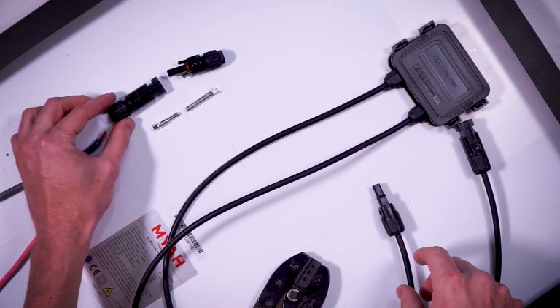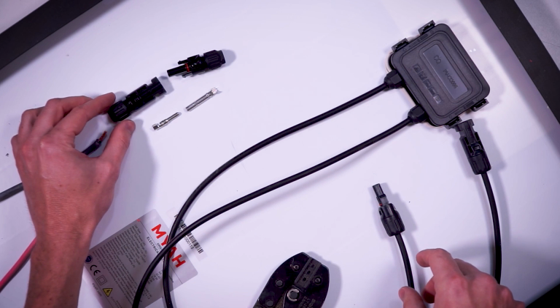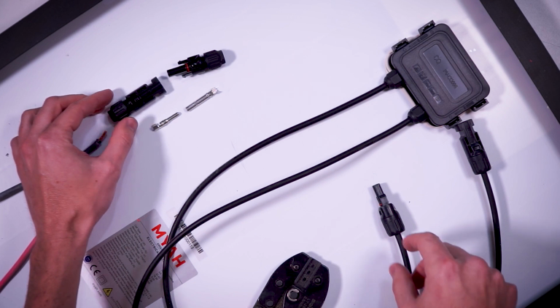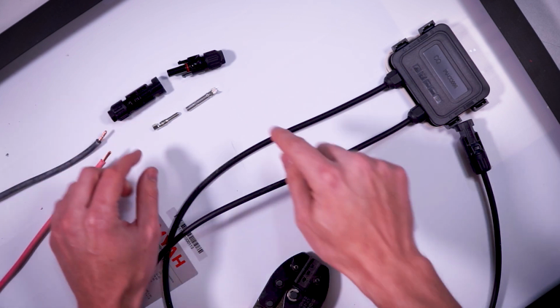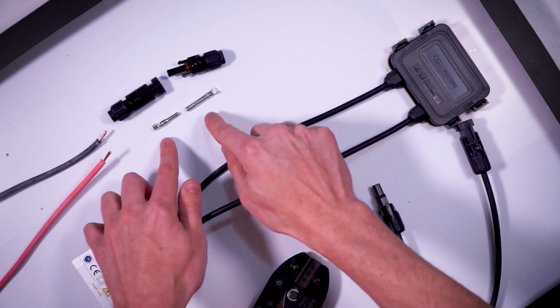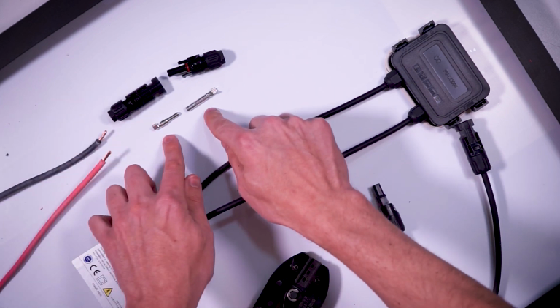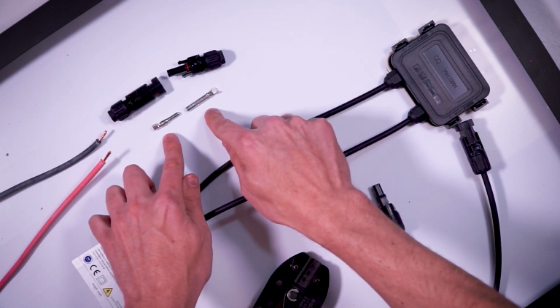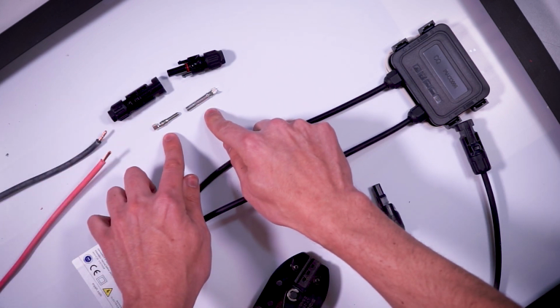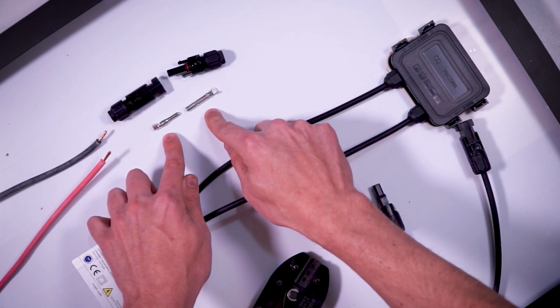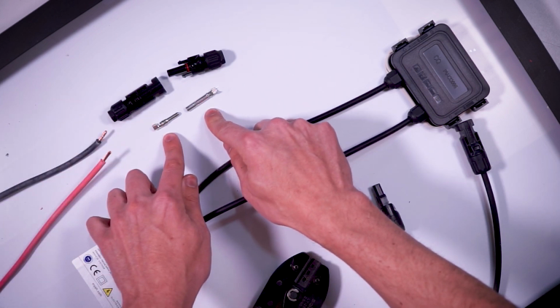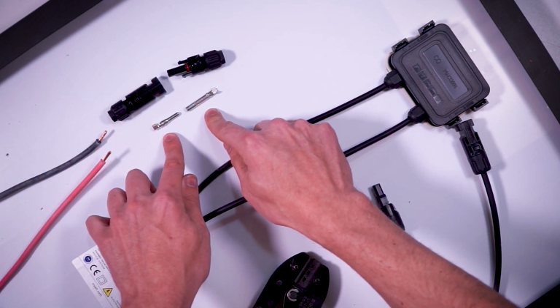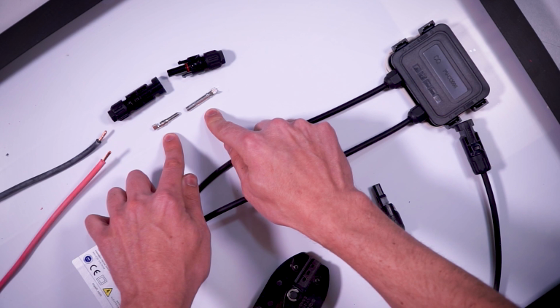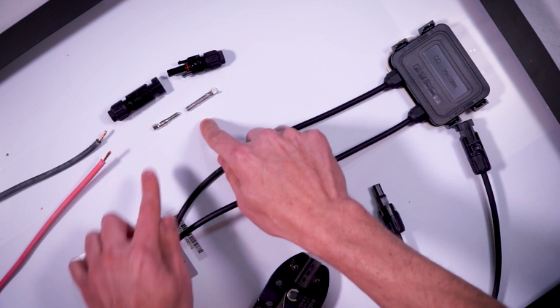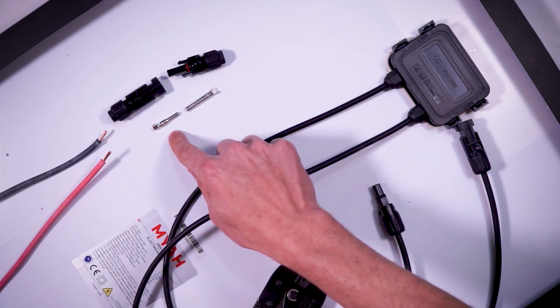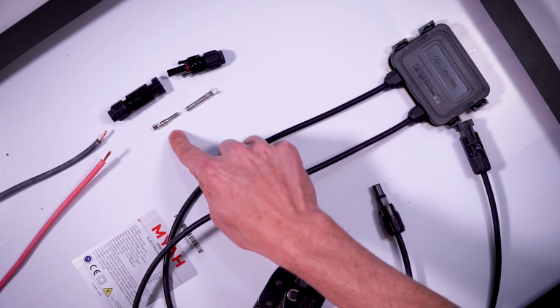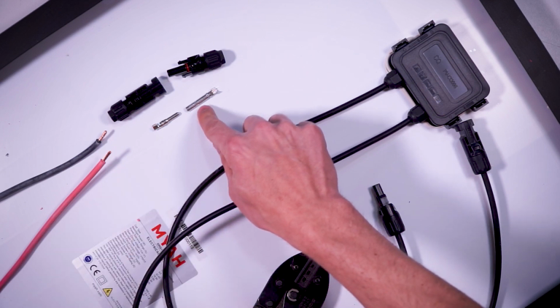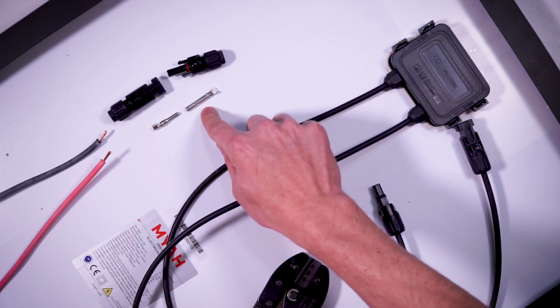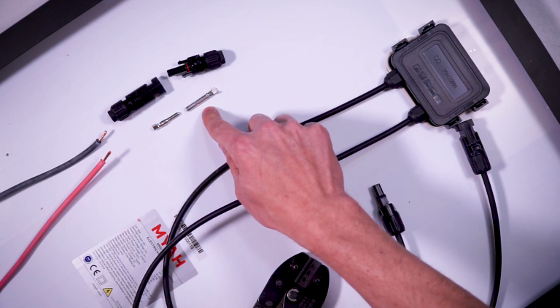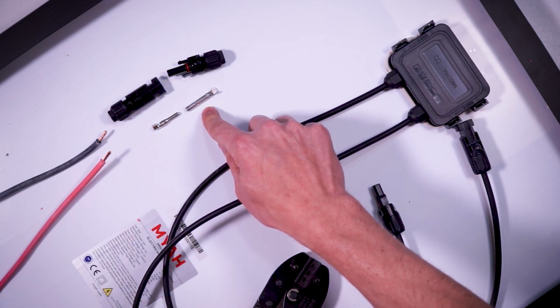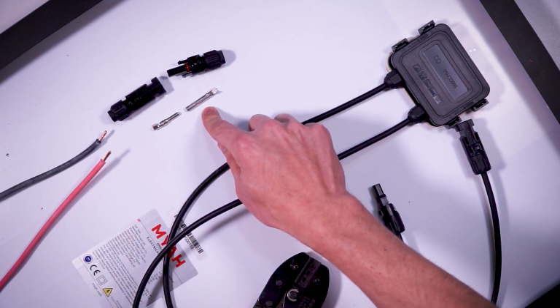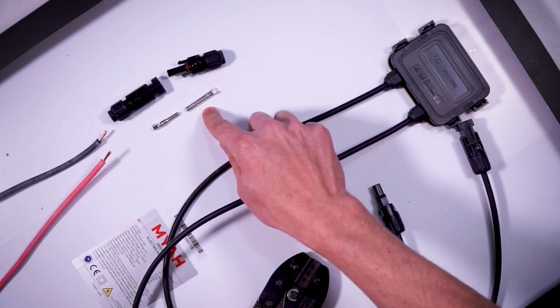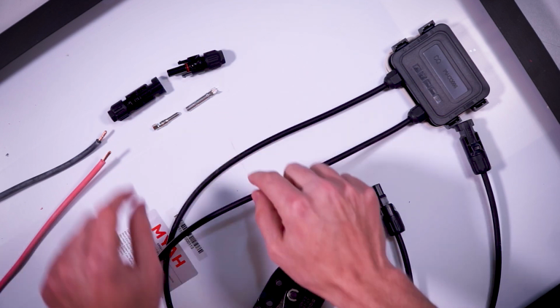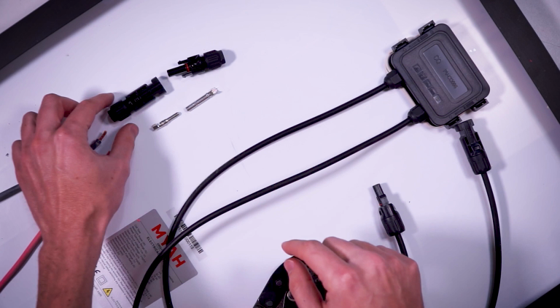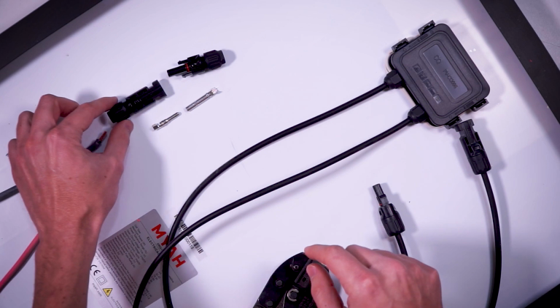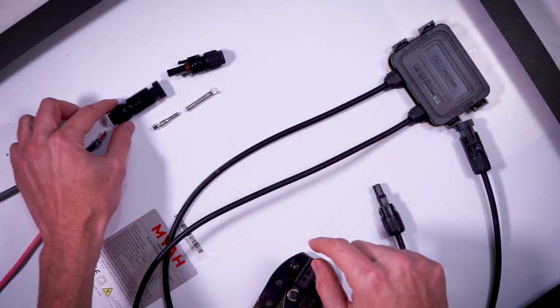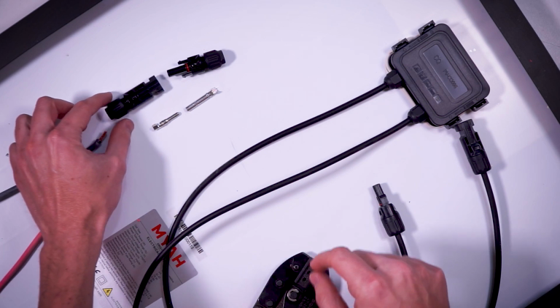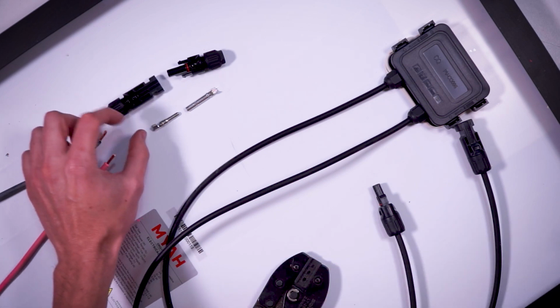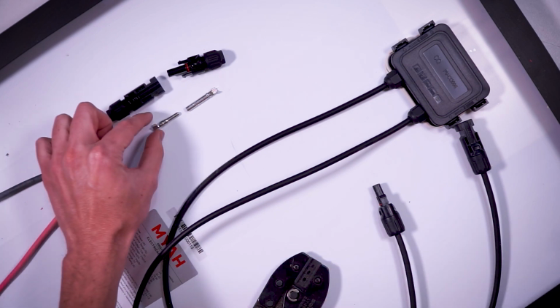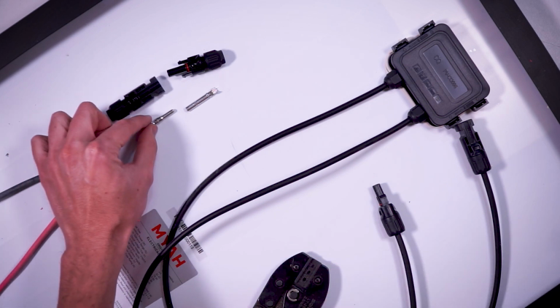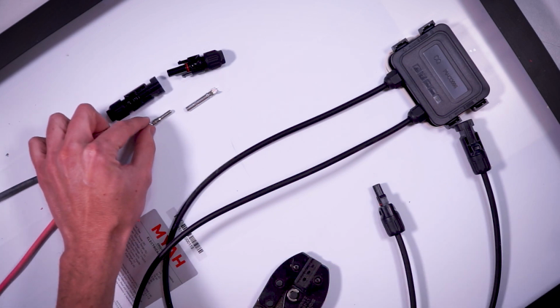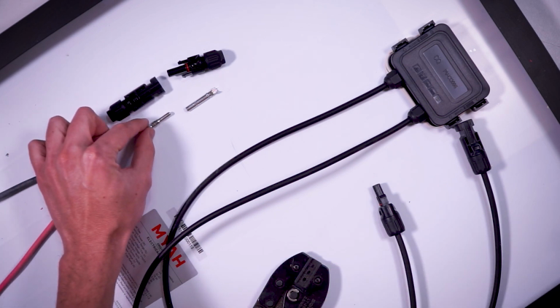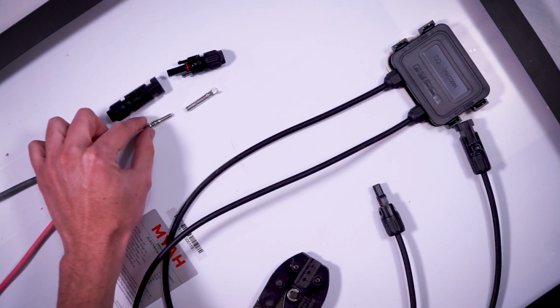It's worth noting that there are two different types of metal connectors inside of the MC4 connectors — a male end and a female end. And here's where it gets confusing: to make a female MC4 connector you need to crimp on a male copper pin.